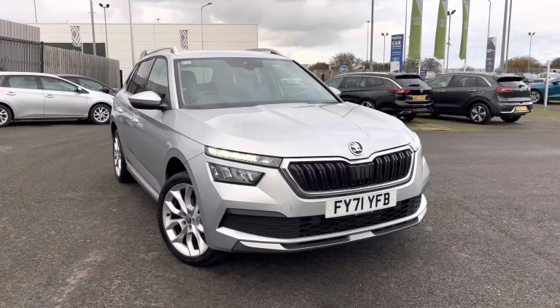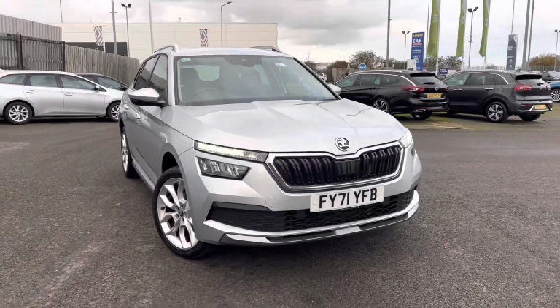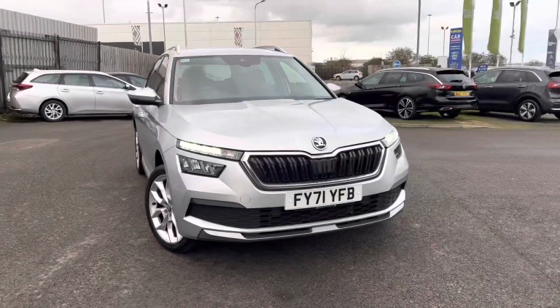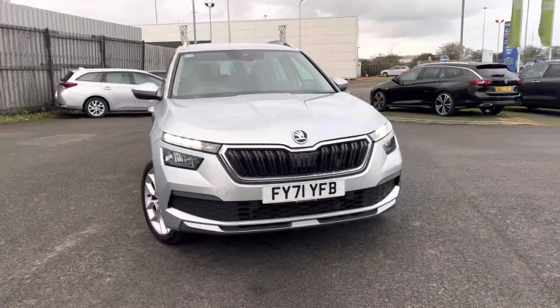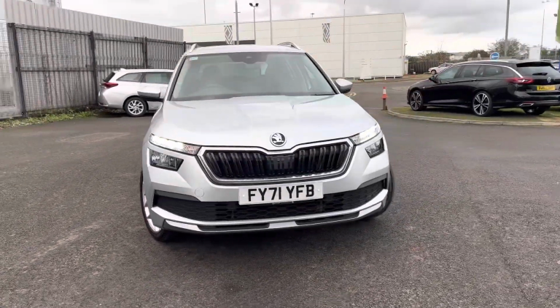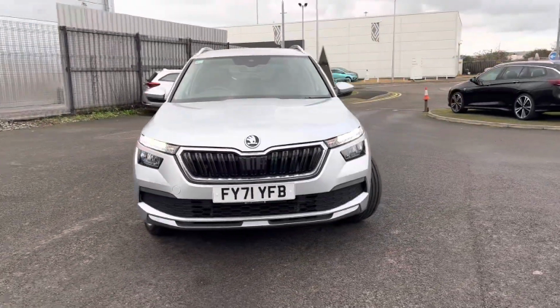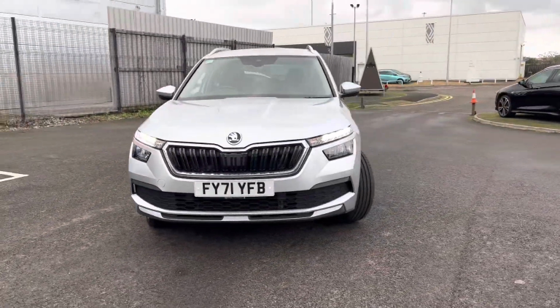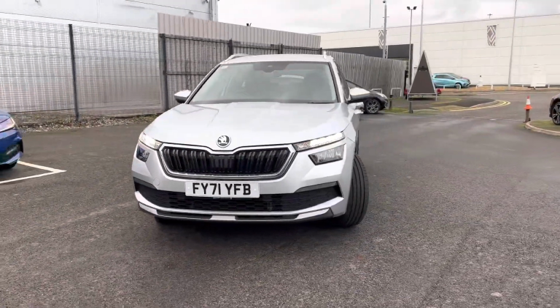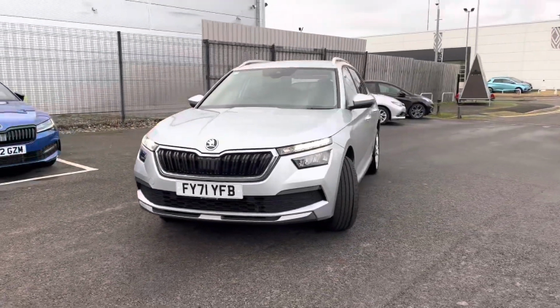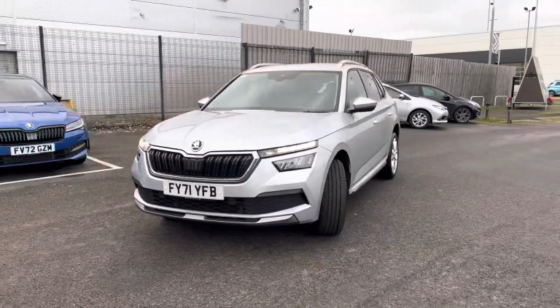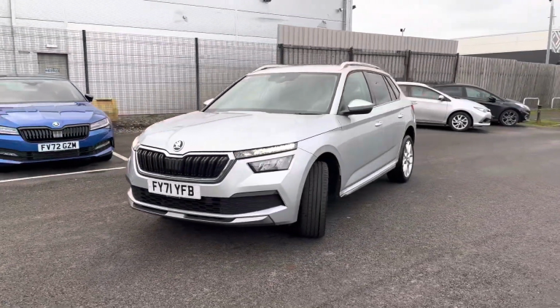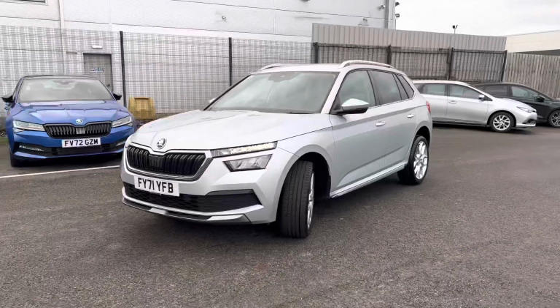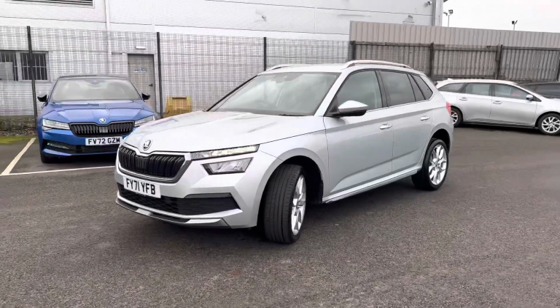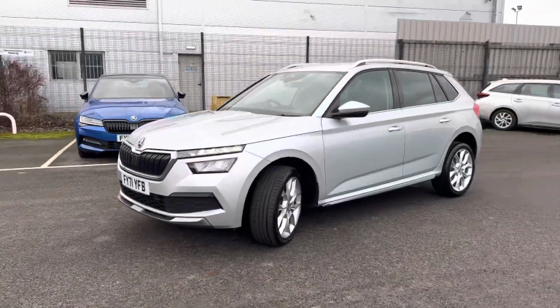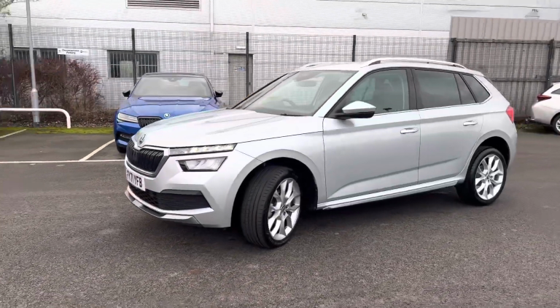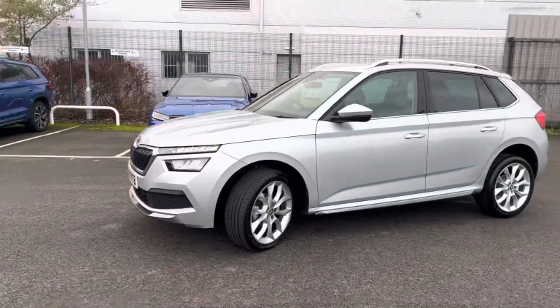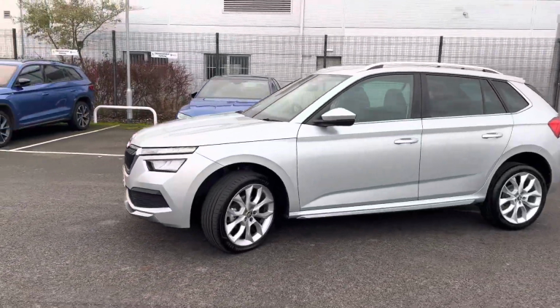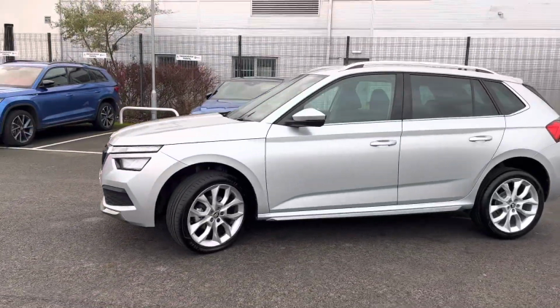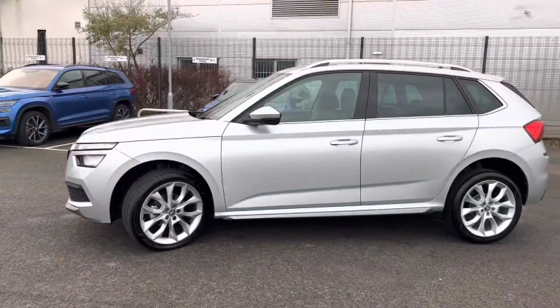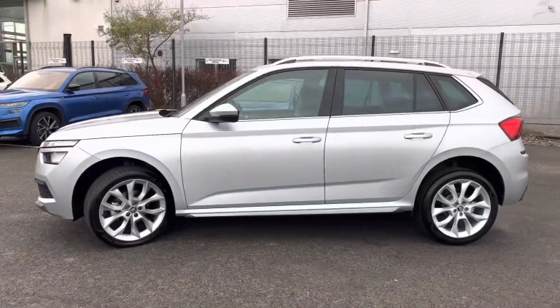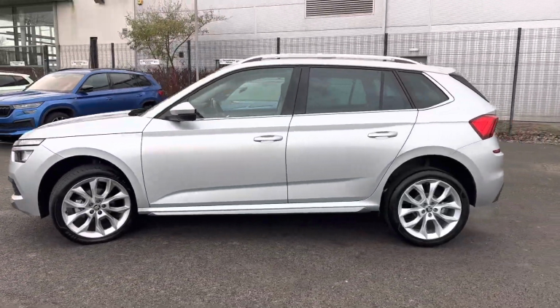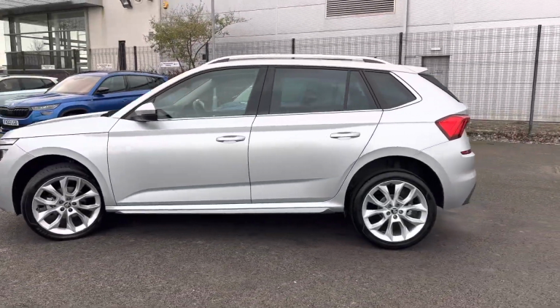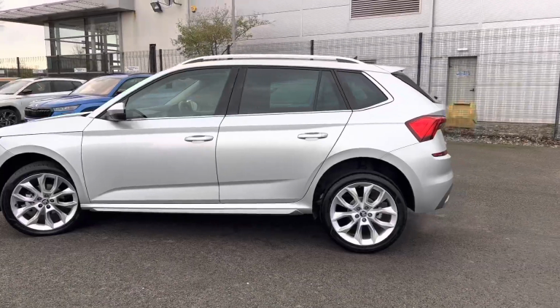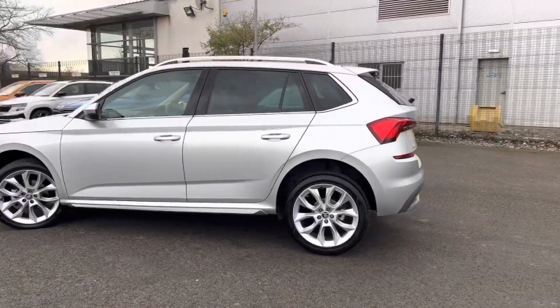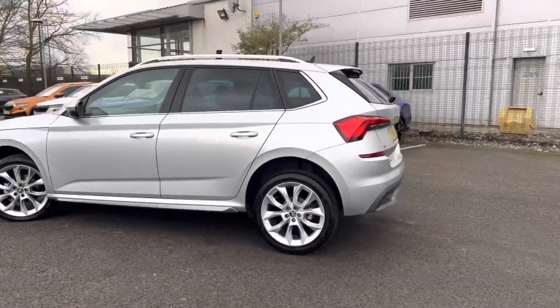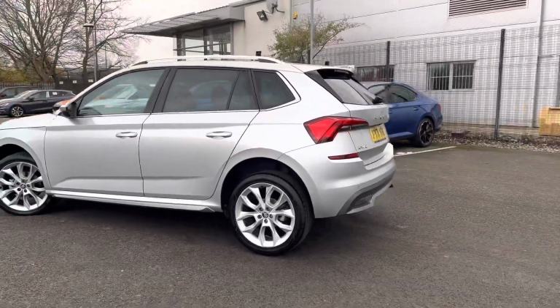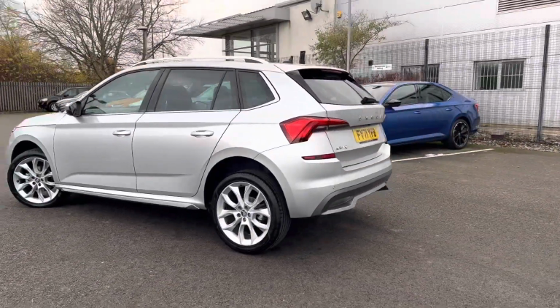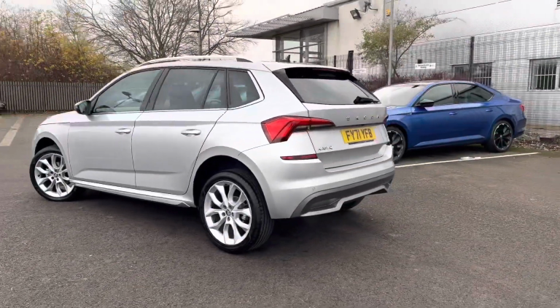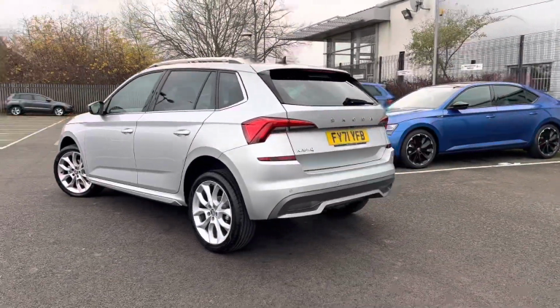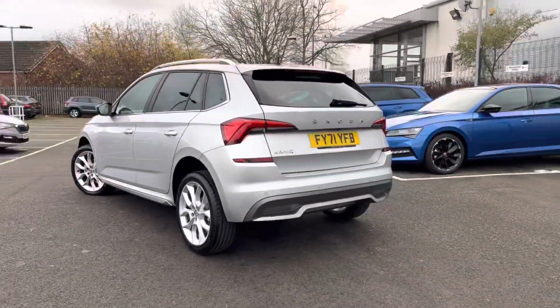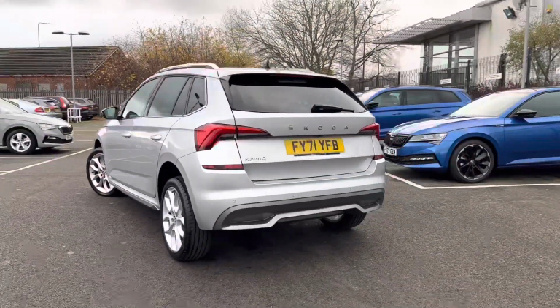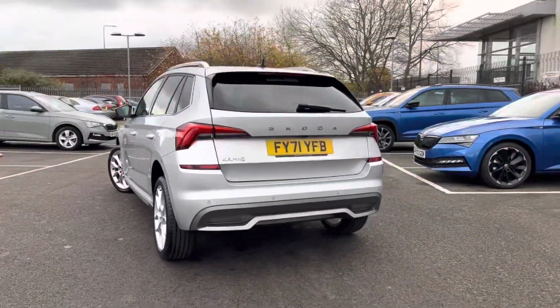Hi, welcome to DNQ's Skoda Ring Brunswick. I'm Ashley and today I'm going to be showing you around this Kamiq SEL. It's finished in brilliant silver metallic and it comes with 18-inch alloy wheels. It also has full Skoda service history and comes with the remainder of the manufacturer's three-year warranty.